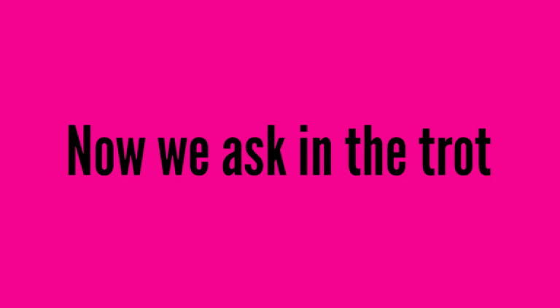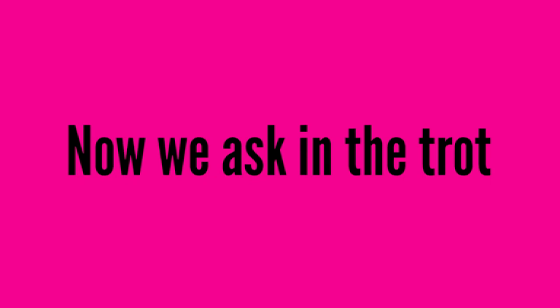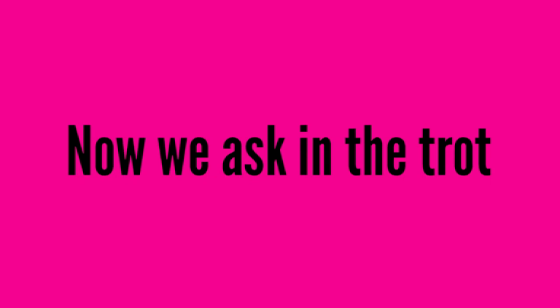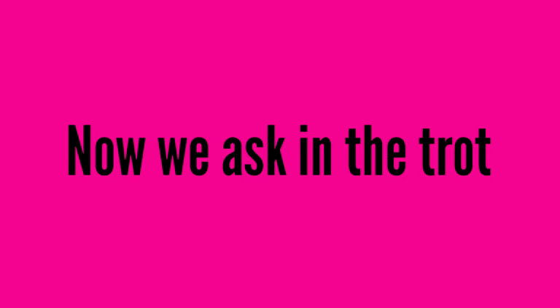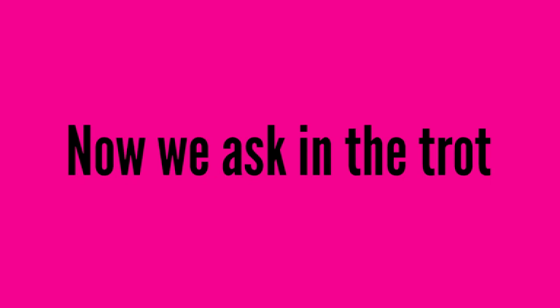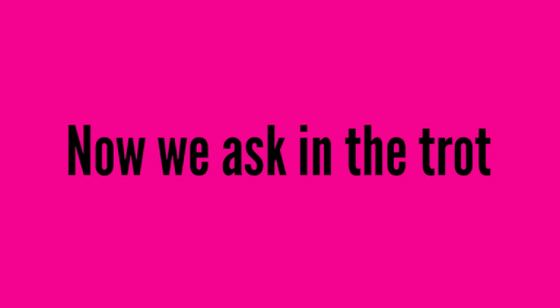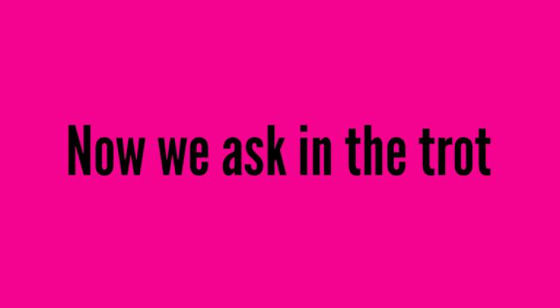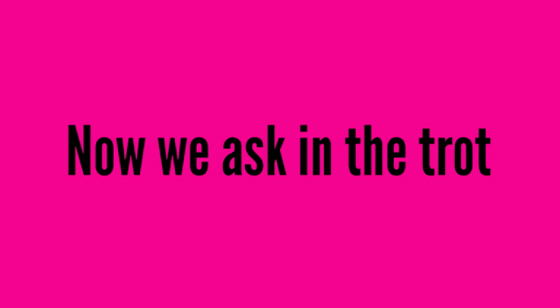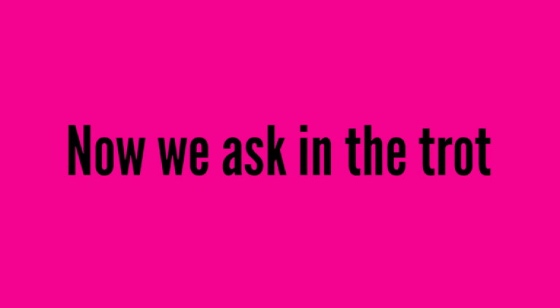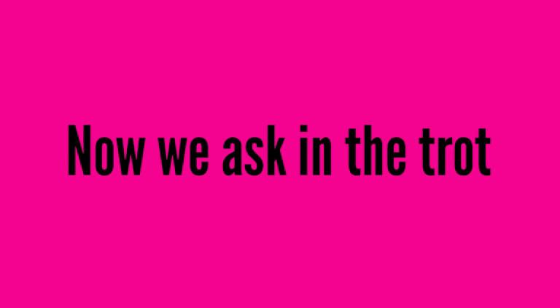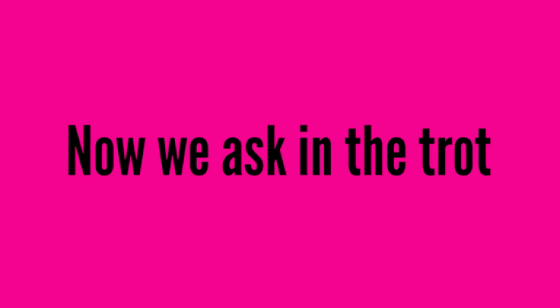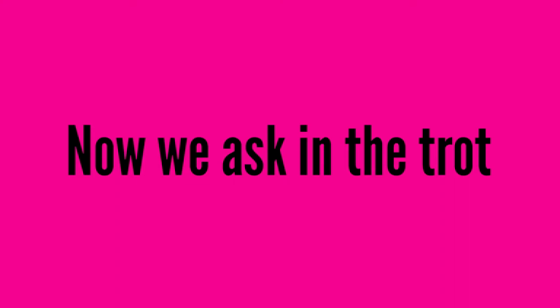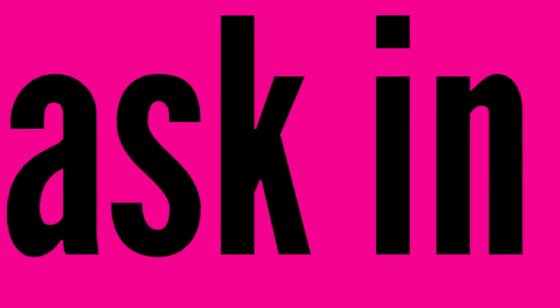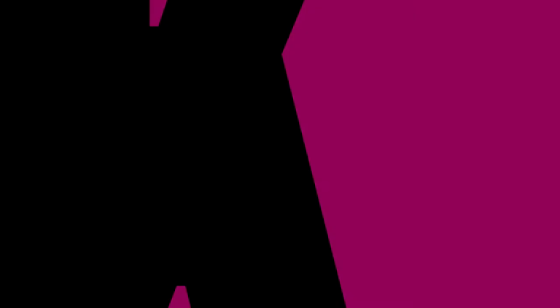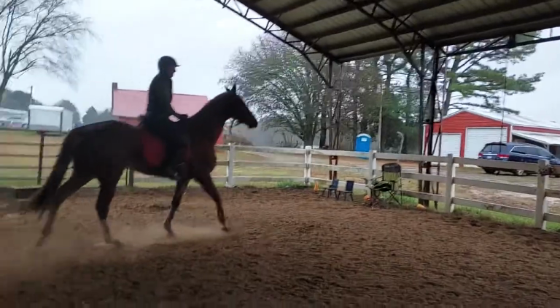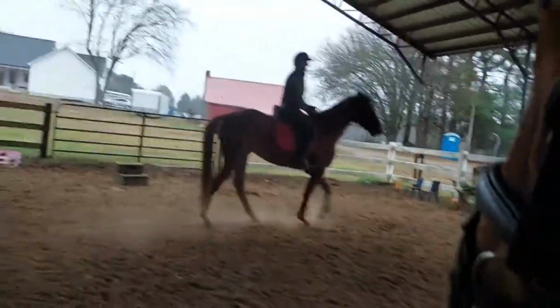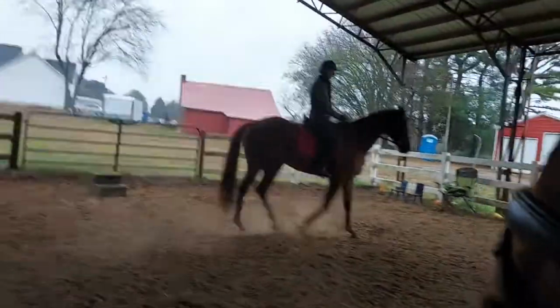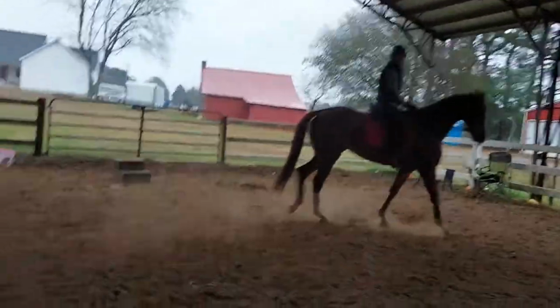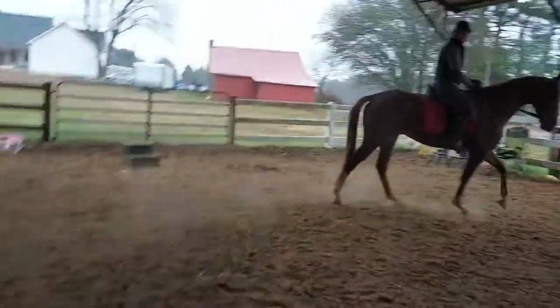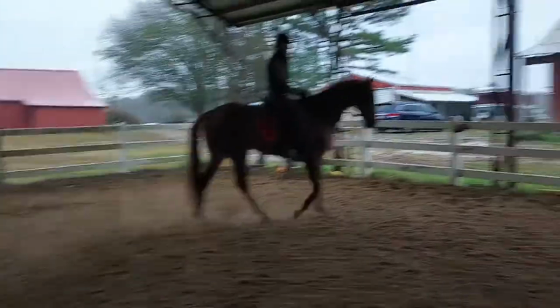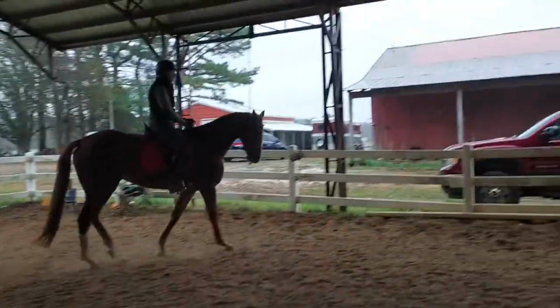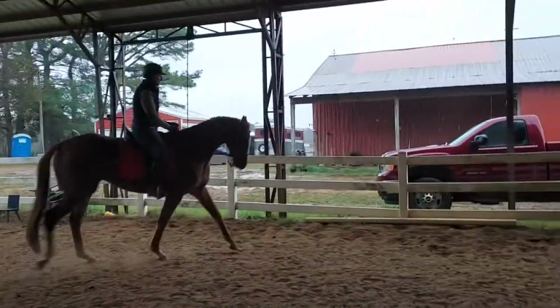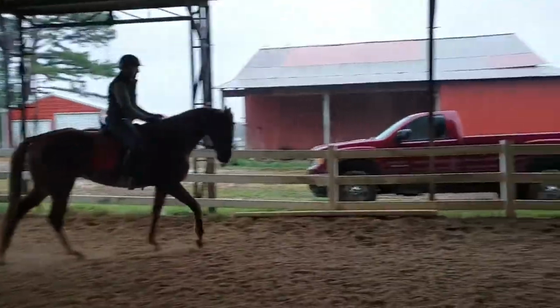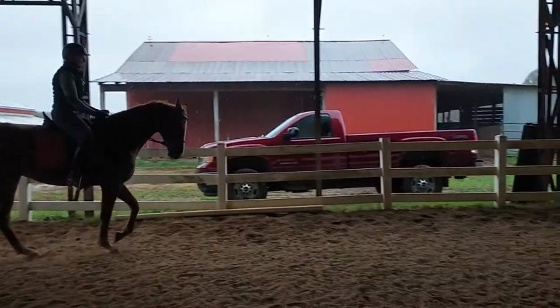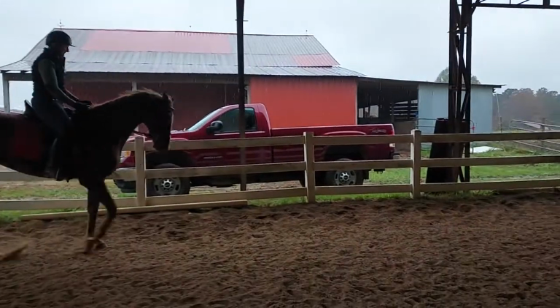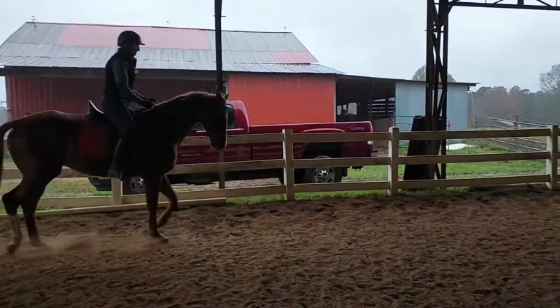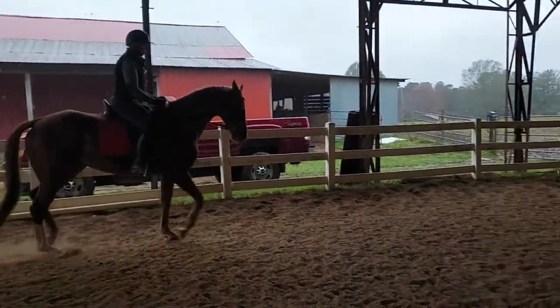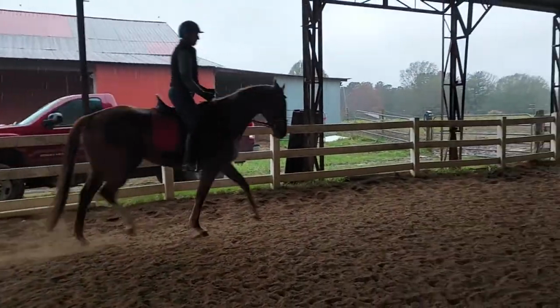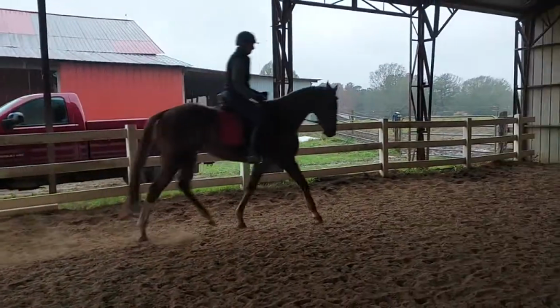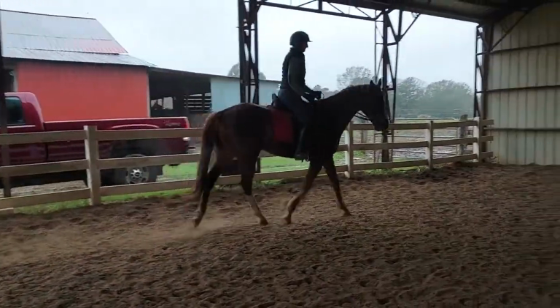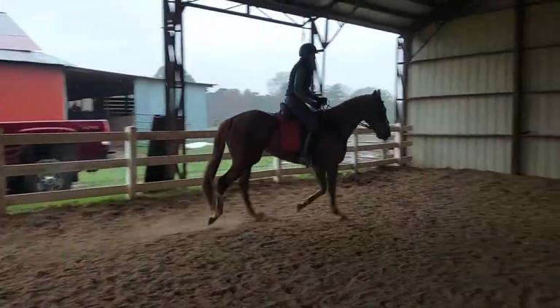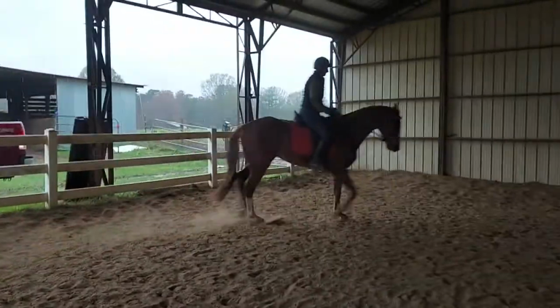Next, we ask in the trot, and then eventually you ask in the canter. You don't do it the first ride — after a couple of rides you start asking him to lift and turn that shoulder in the trot.